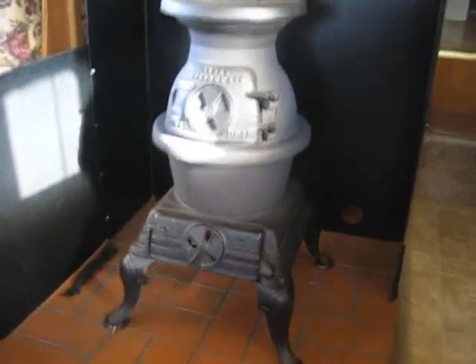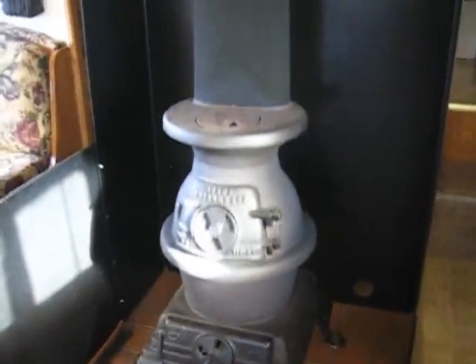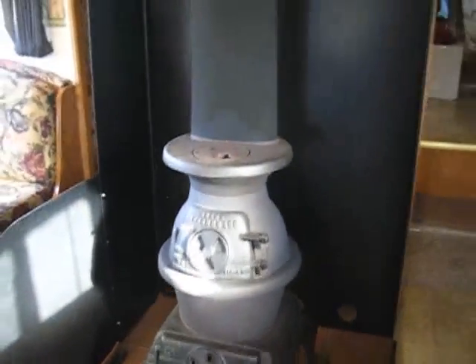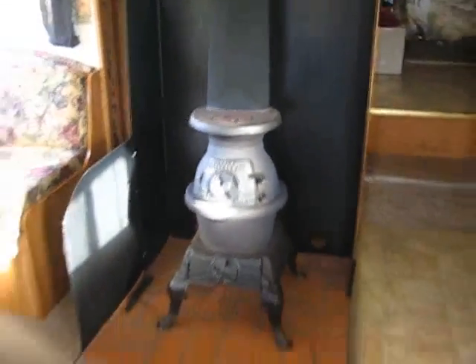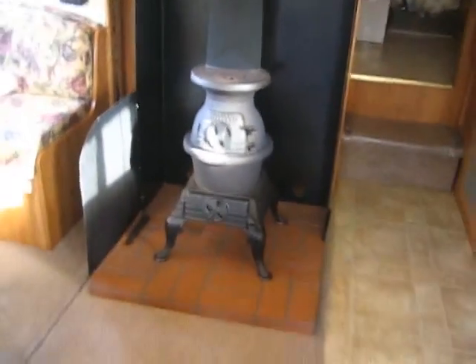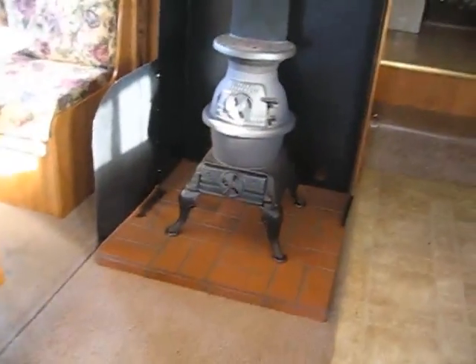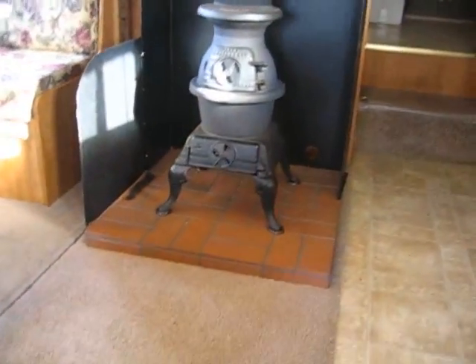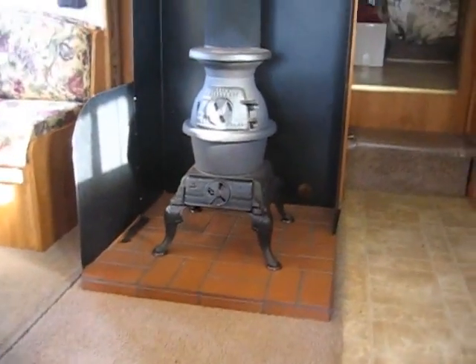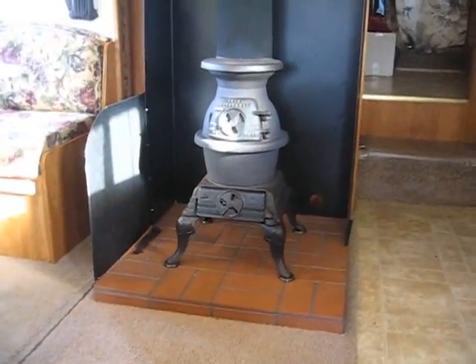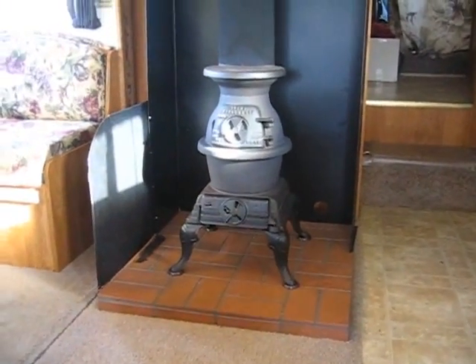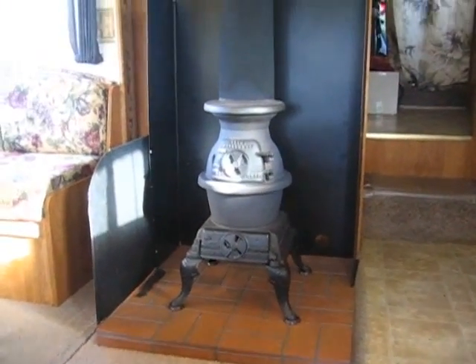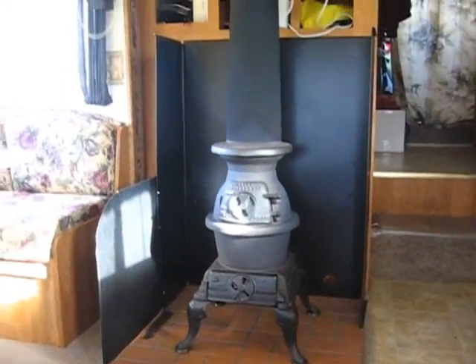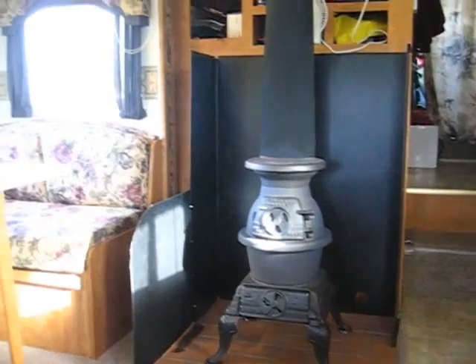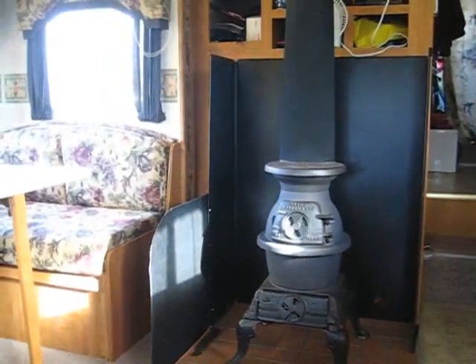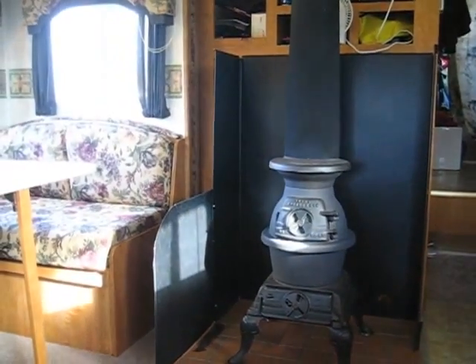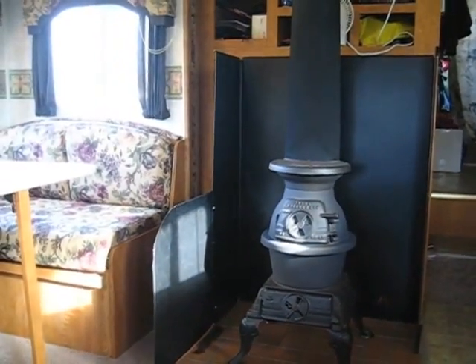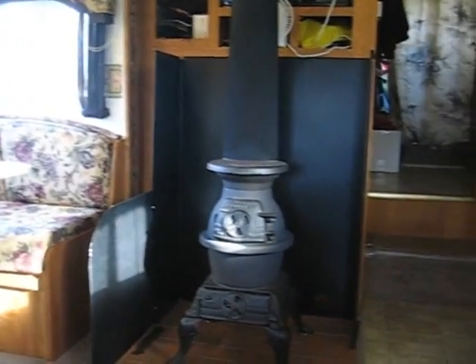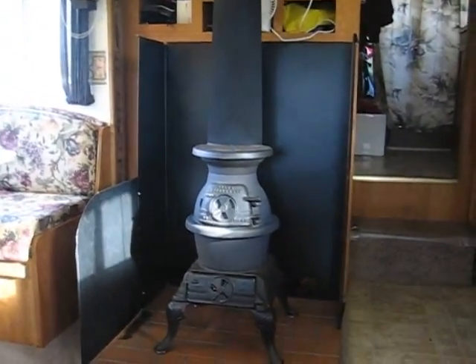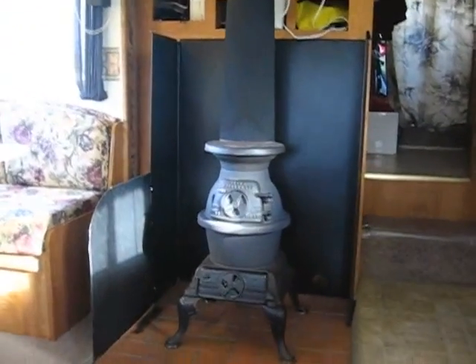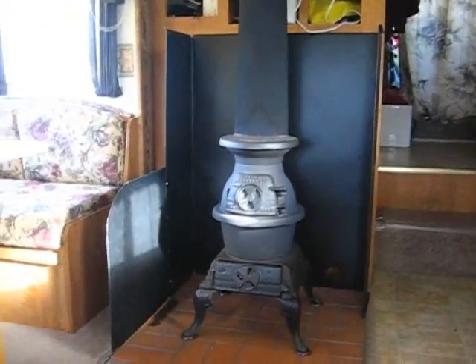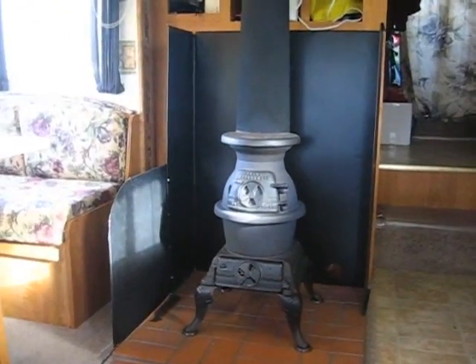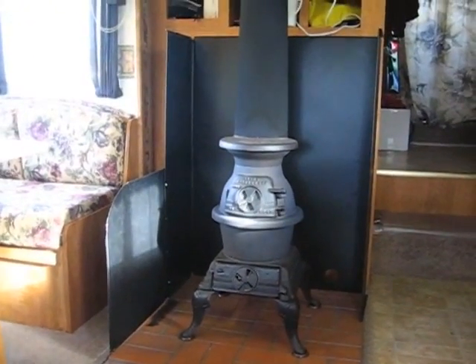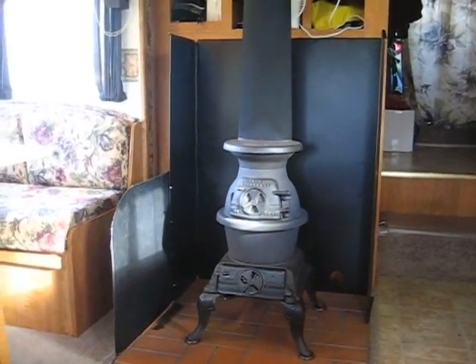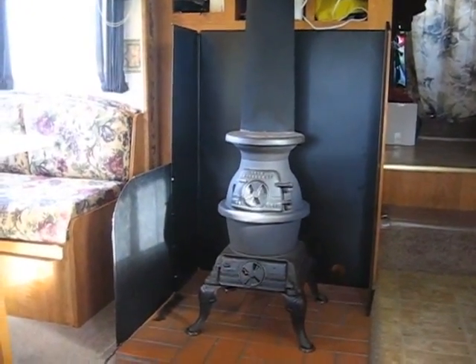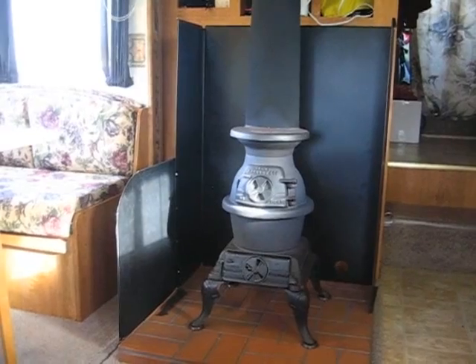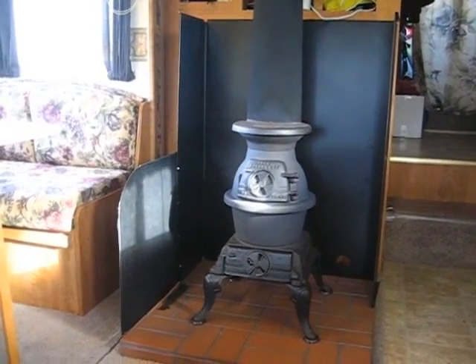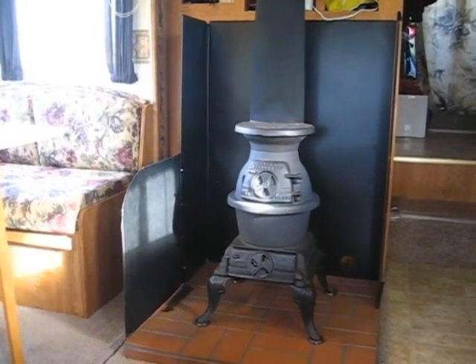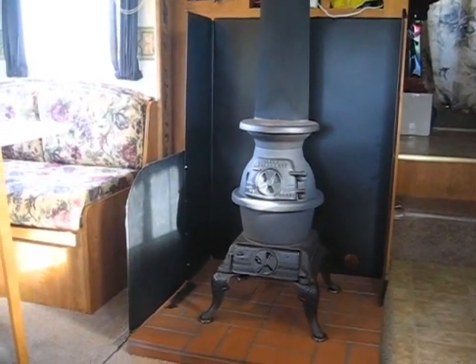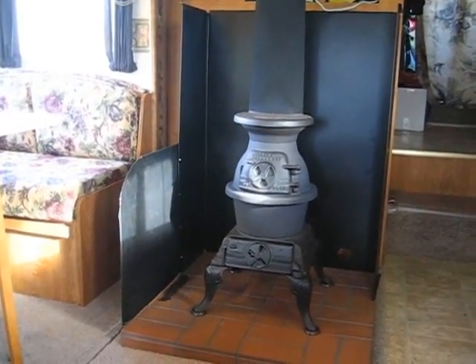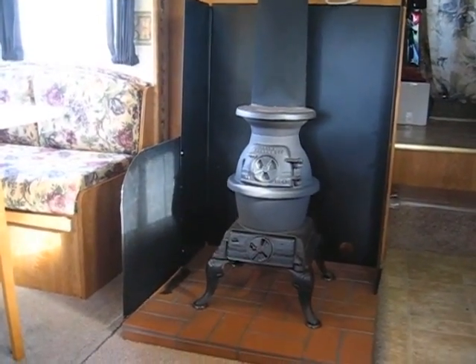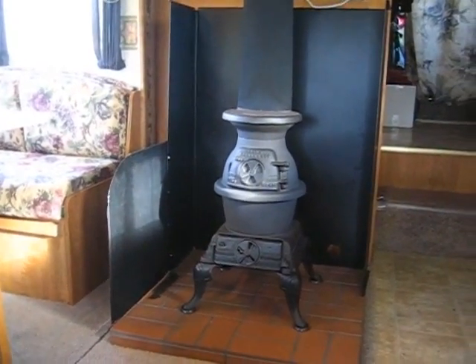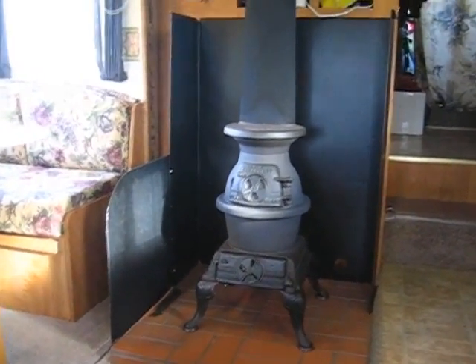You can see — I'm going to step back a little bit here — I built a little hearth for it to sit on and it's got a metal heat shield all around it, so that's protecting all the wood. Again, I'll give more detail on this stuff if you click the other video. This is just a quick tour.